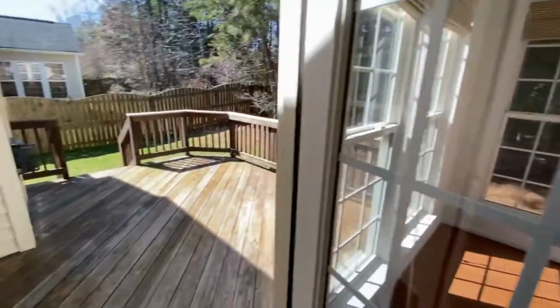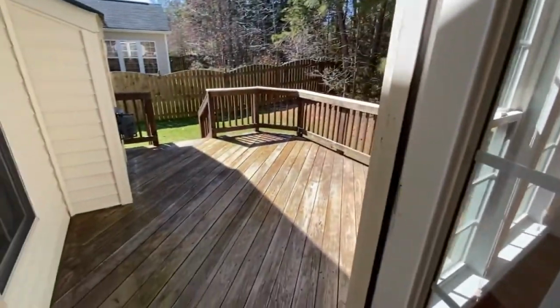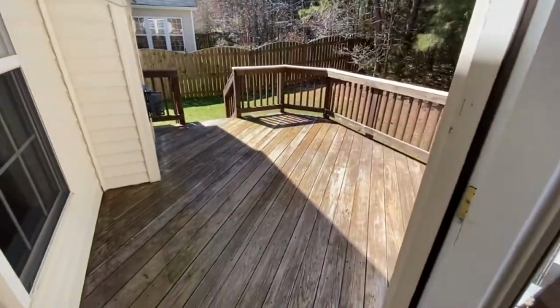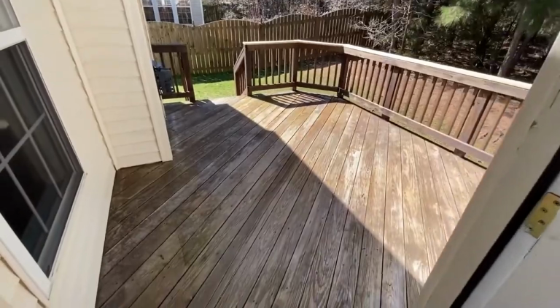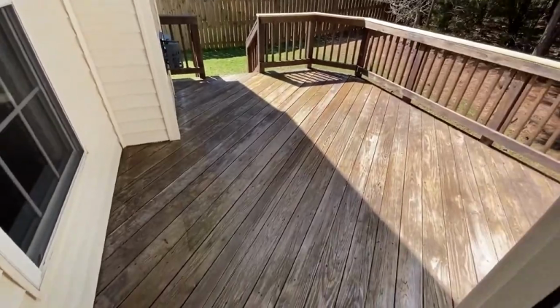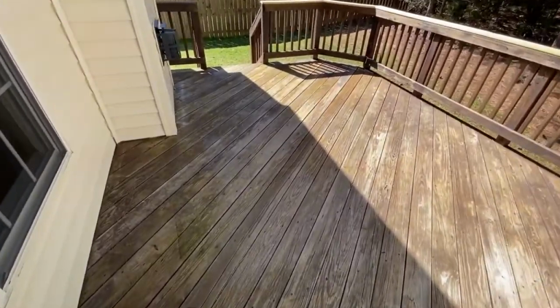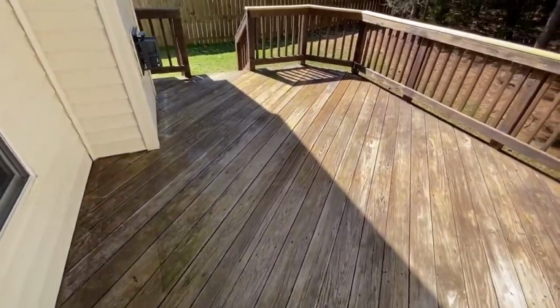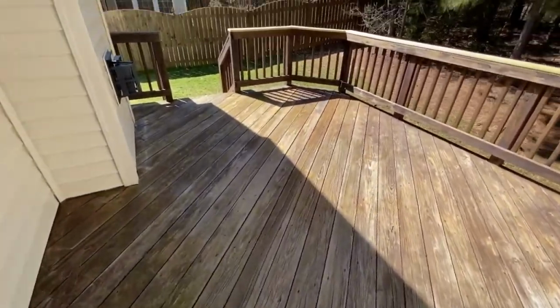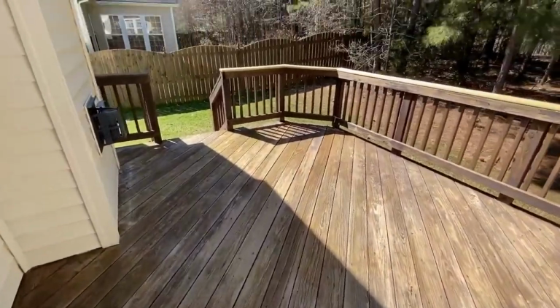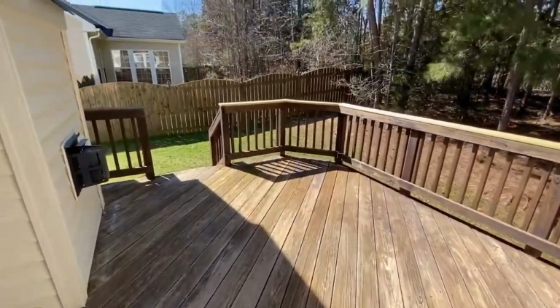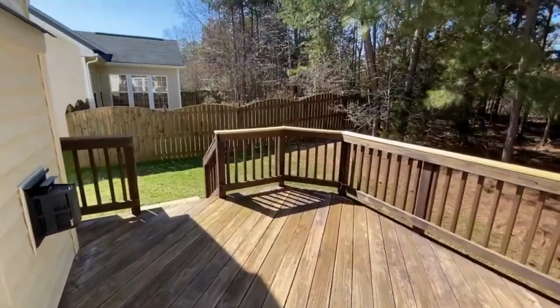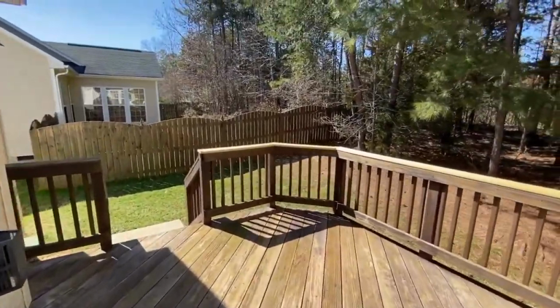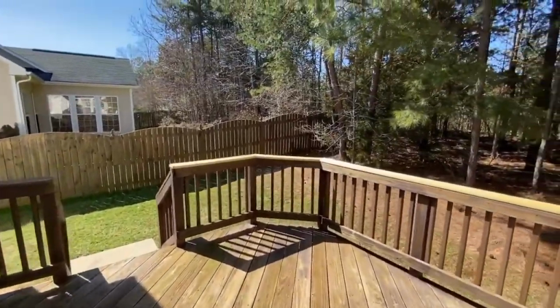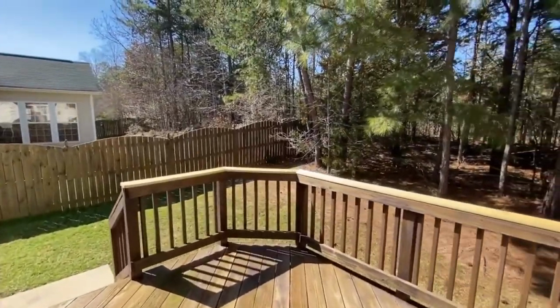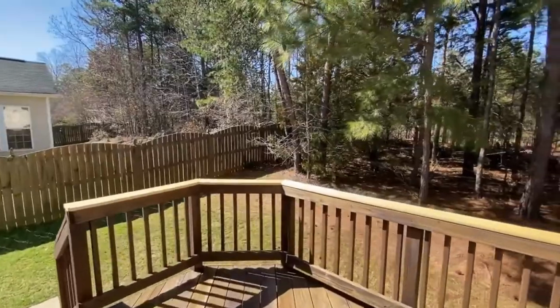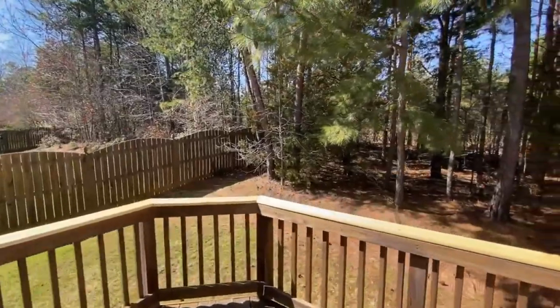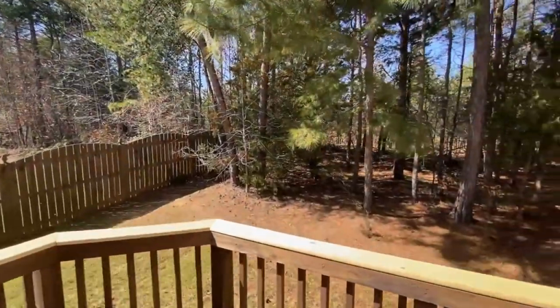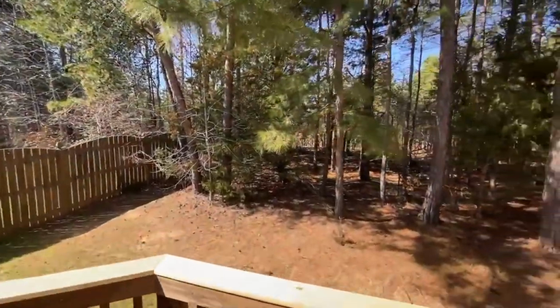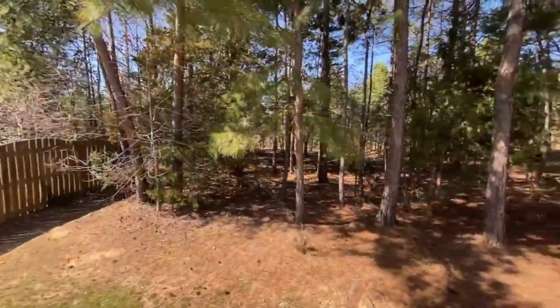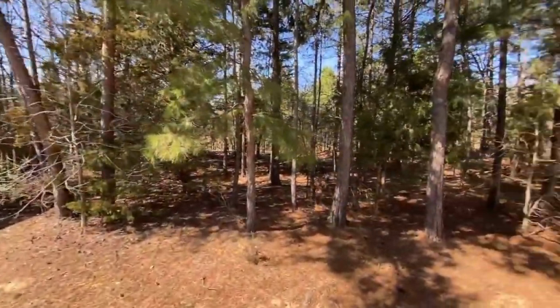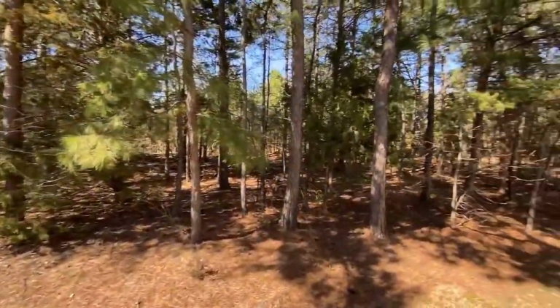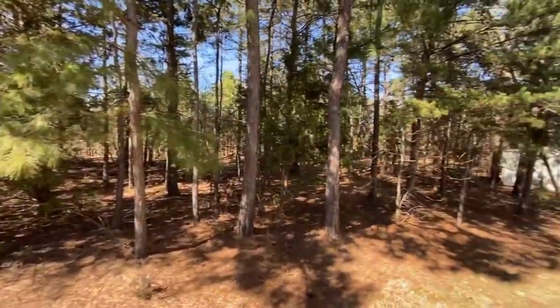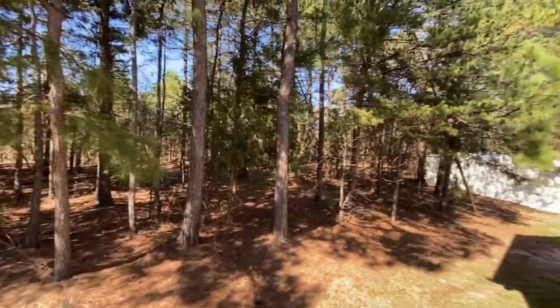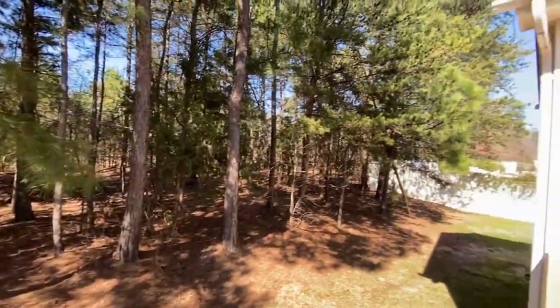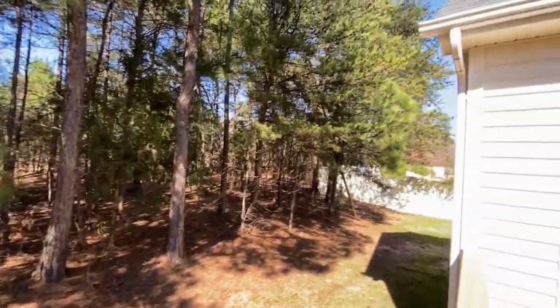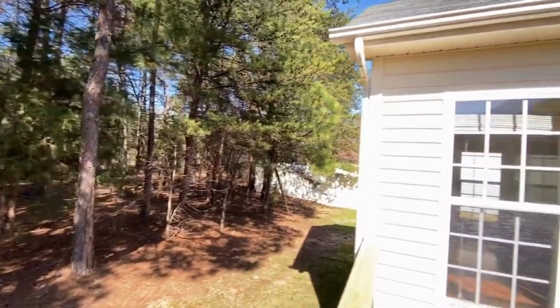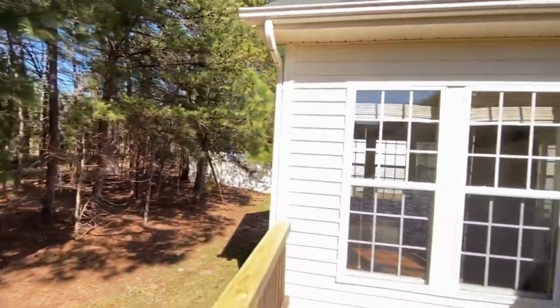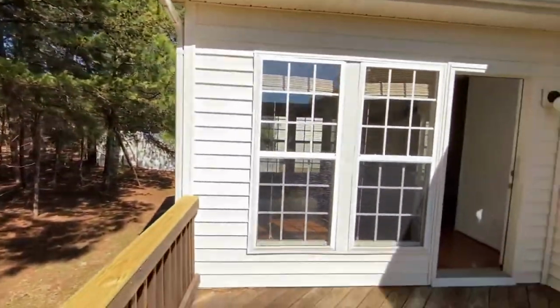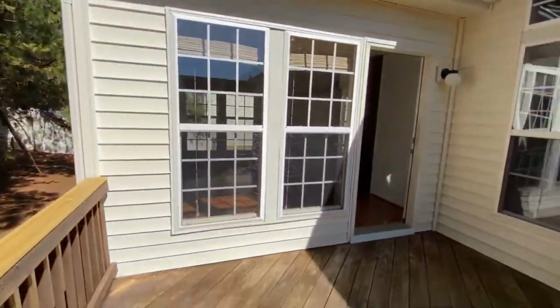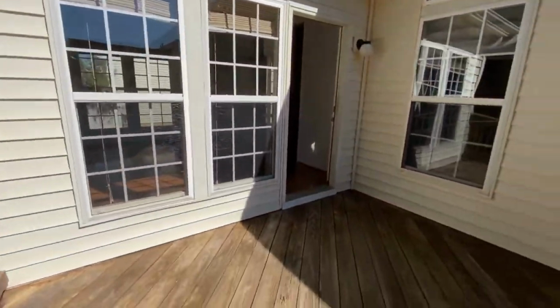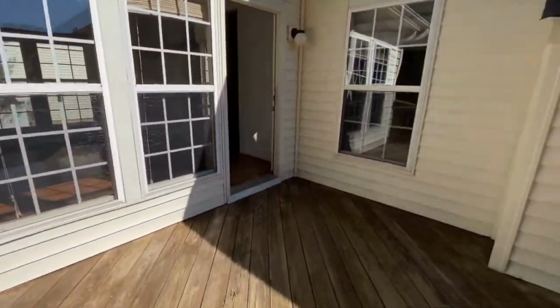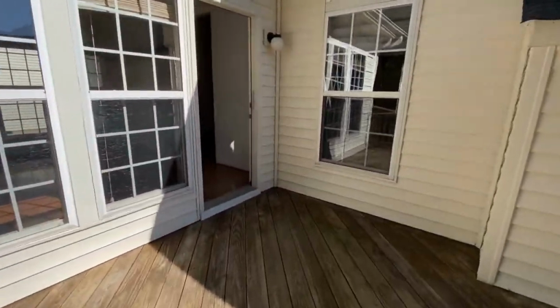Here is its private deck. The deck is facing a backyard full of gorgeous trees. Great for relaxing.